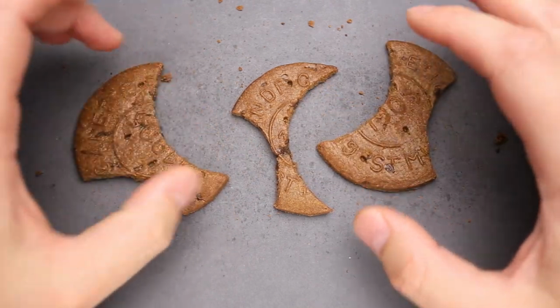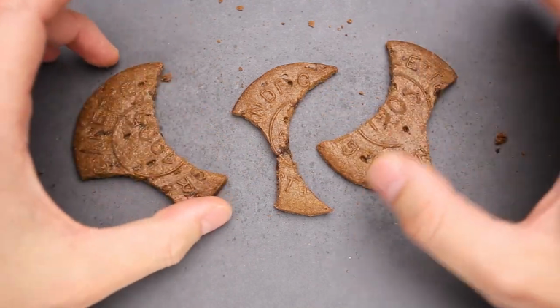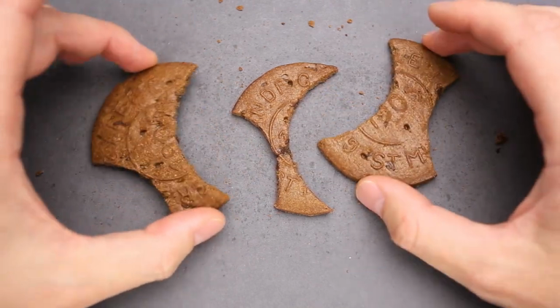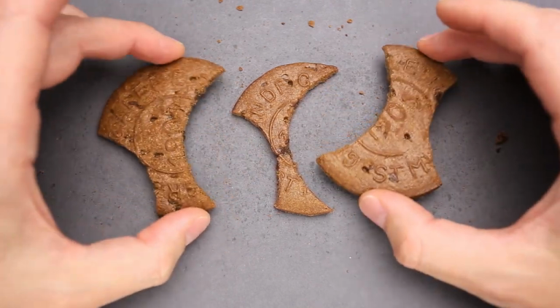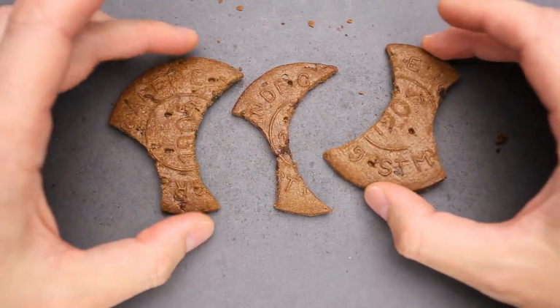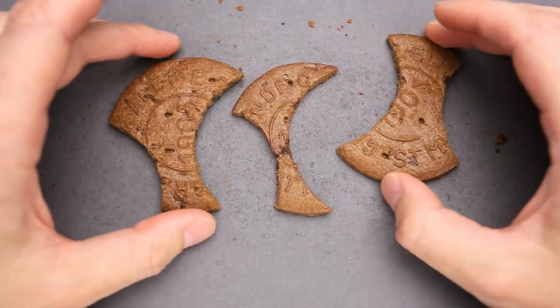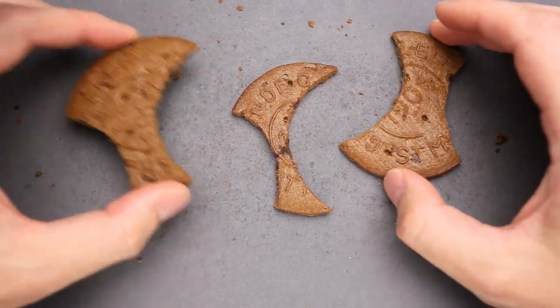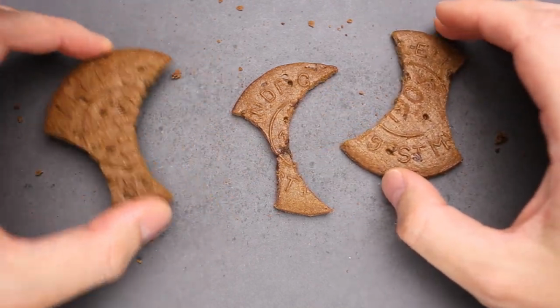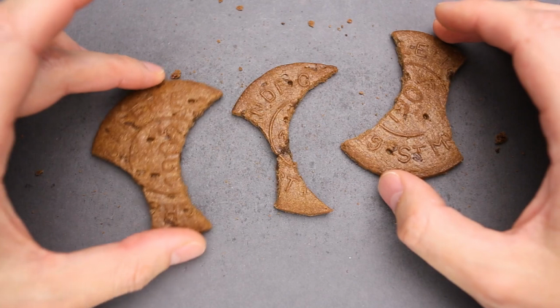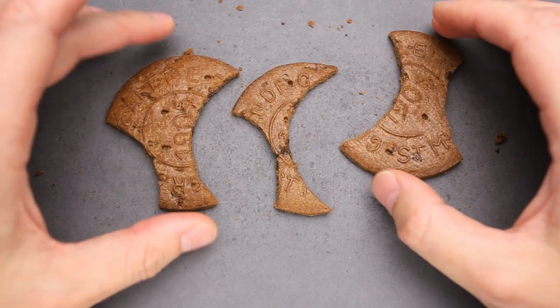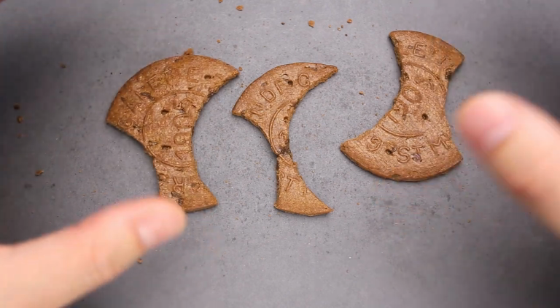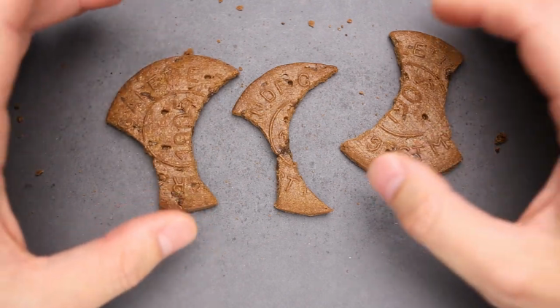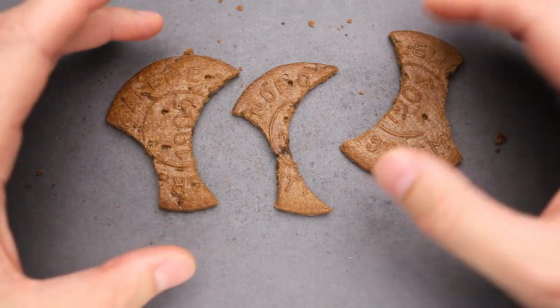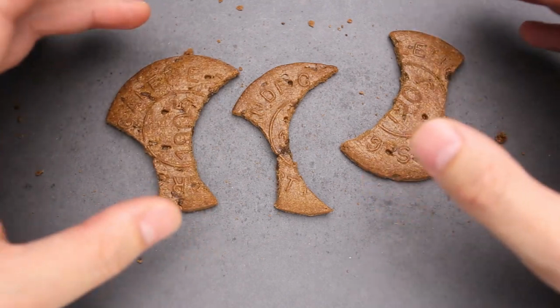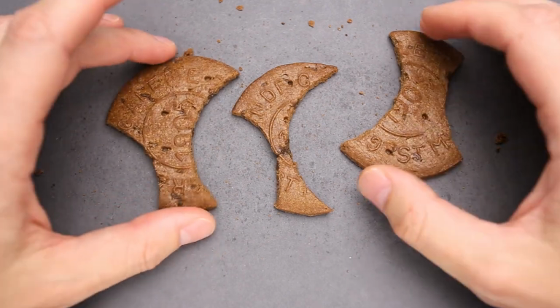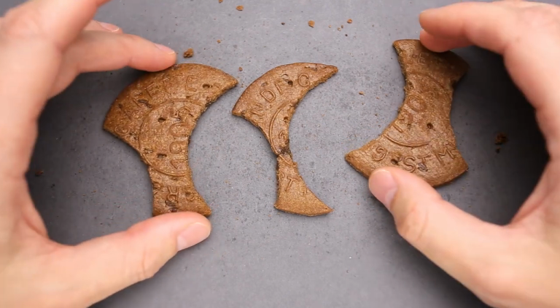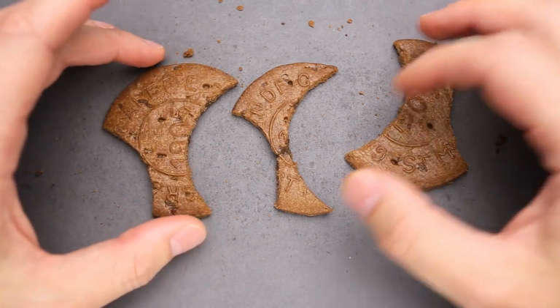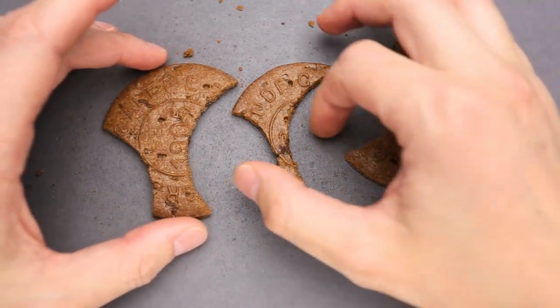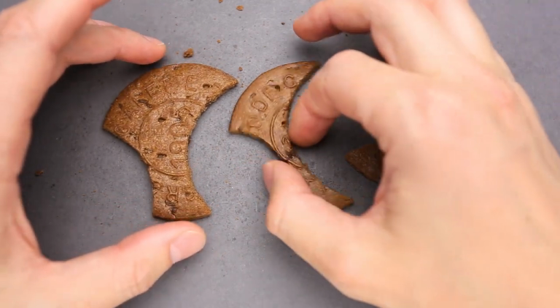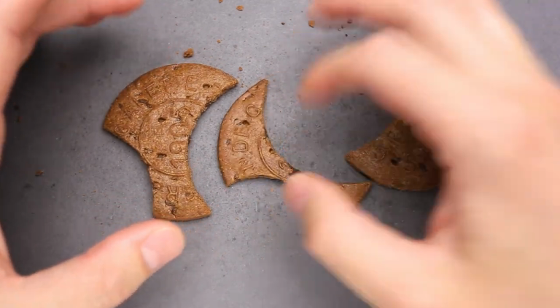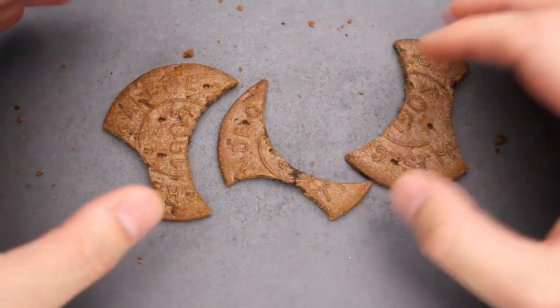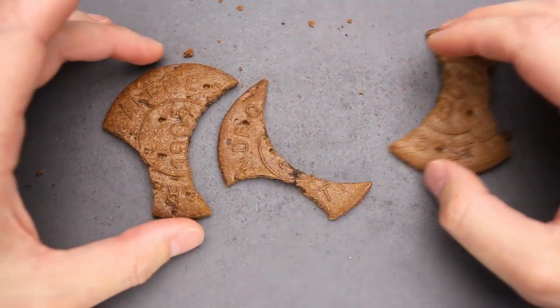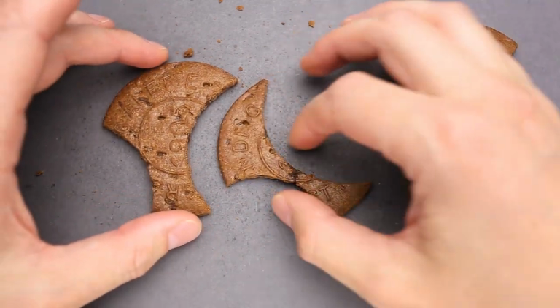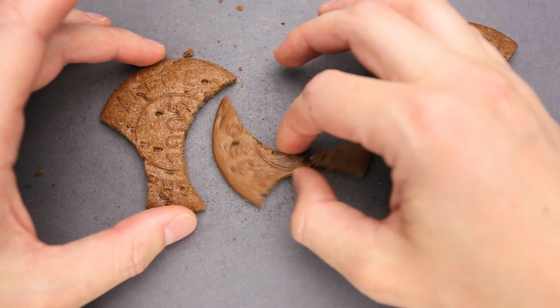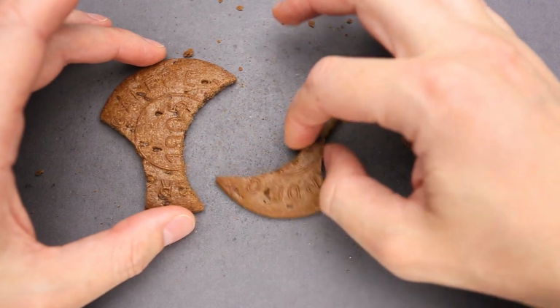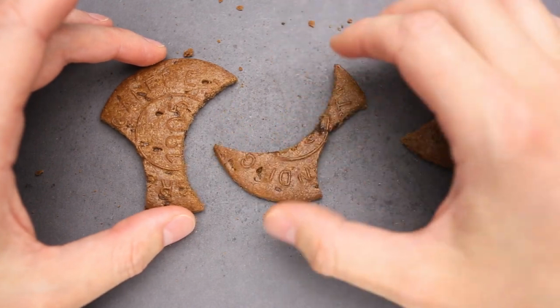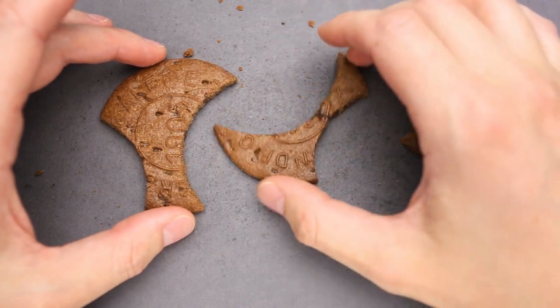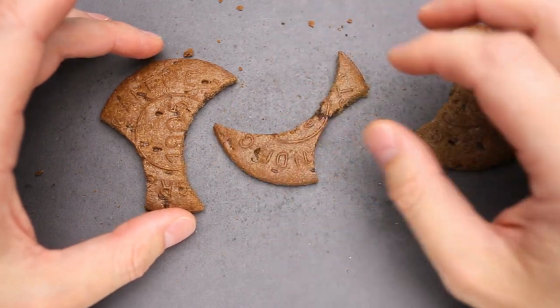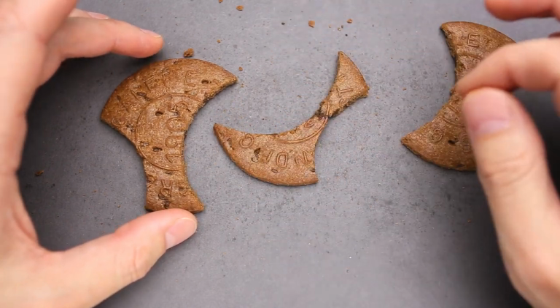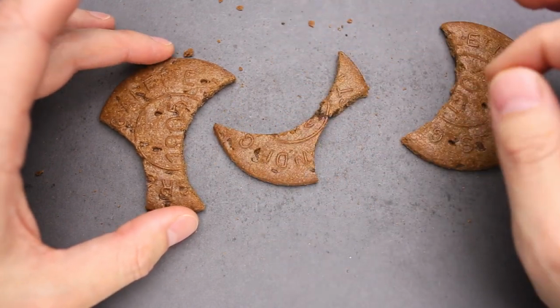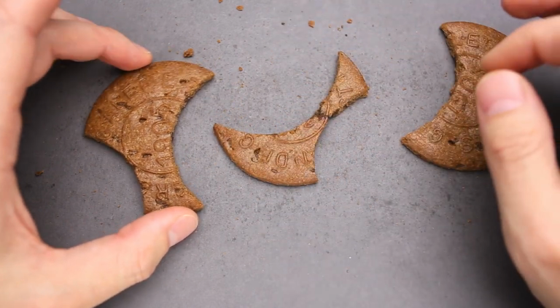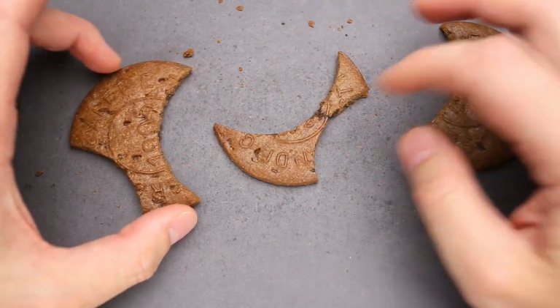I'm not very good at solving this type of puzzles. Usually I spend hours trying to figure out the way how to solve them and it's a very boring video. So I'm going to show you just the end result.